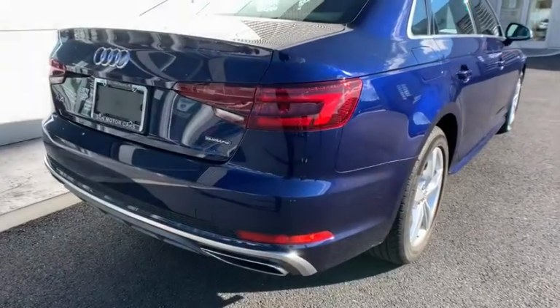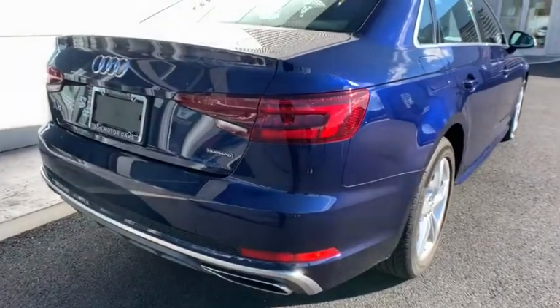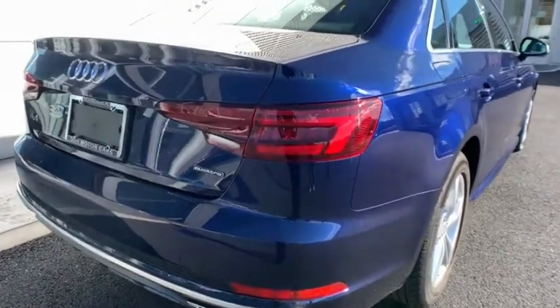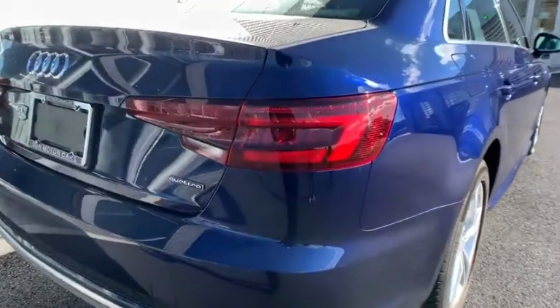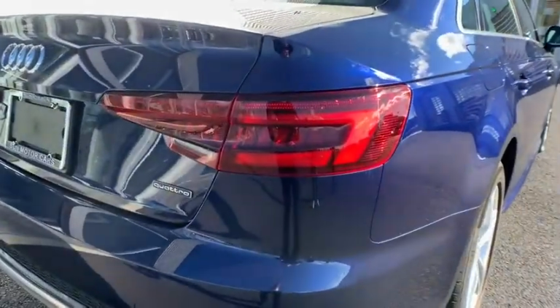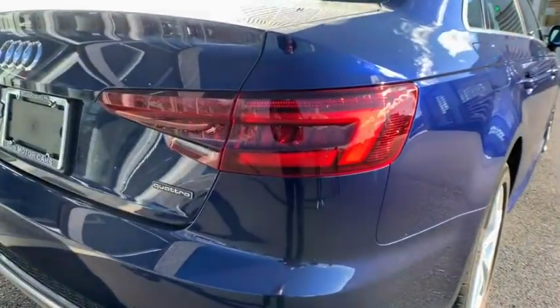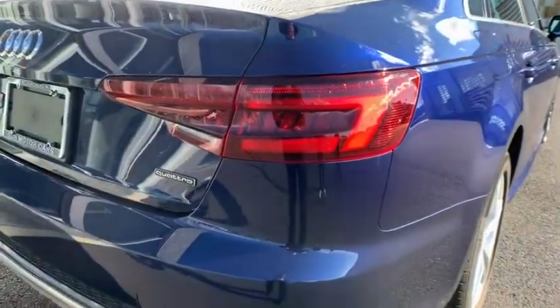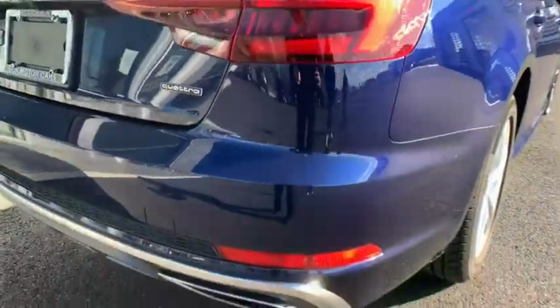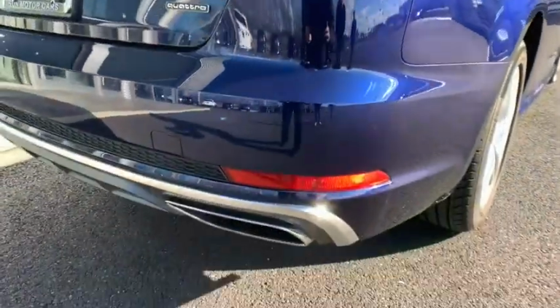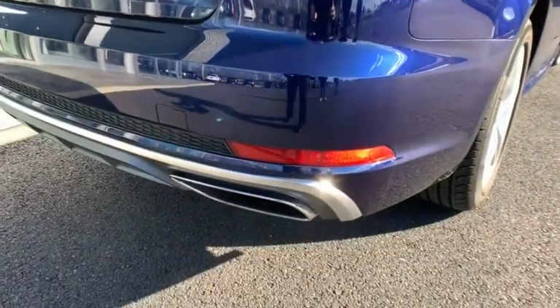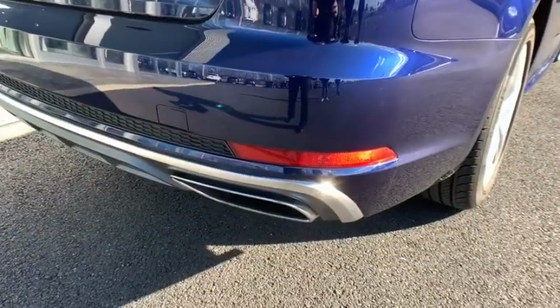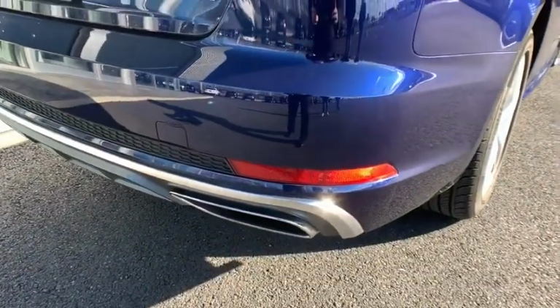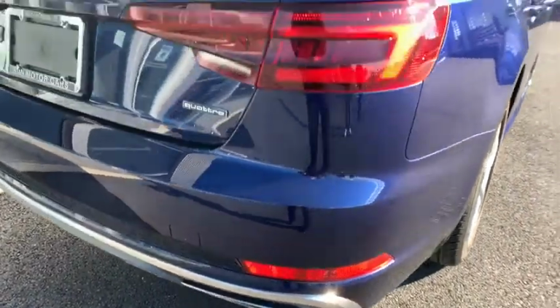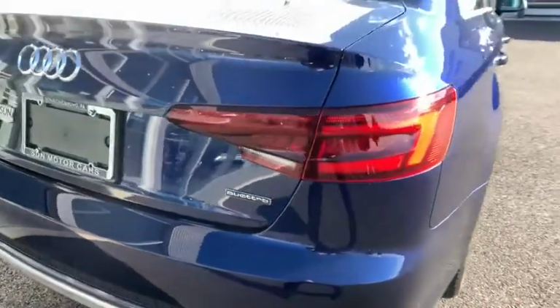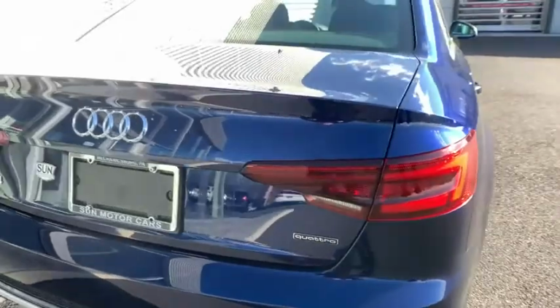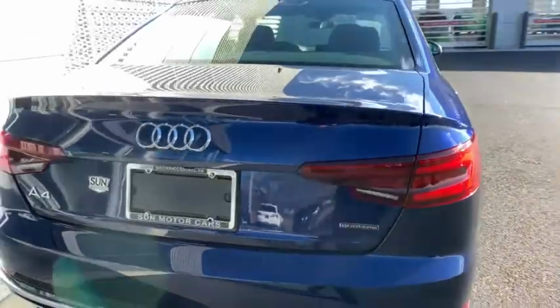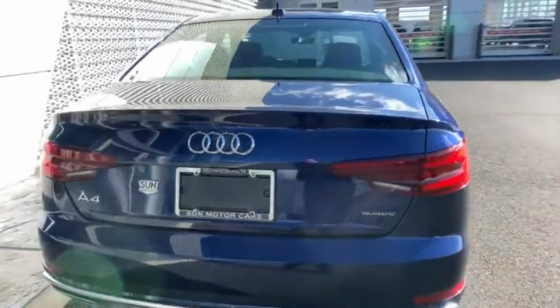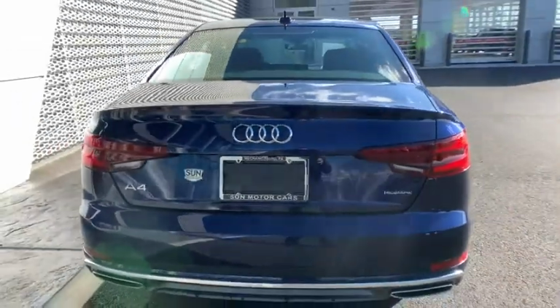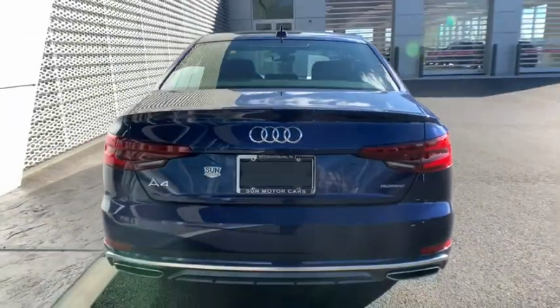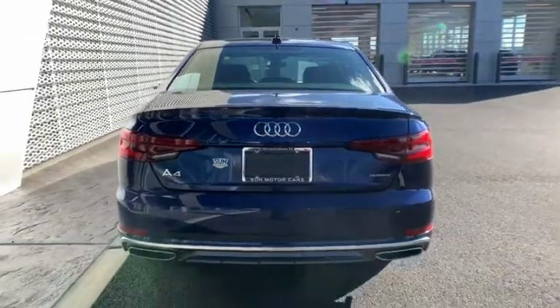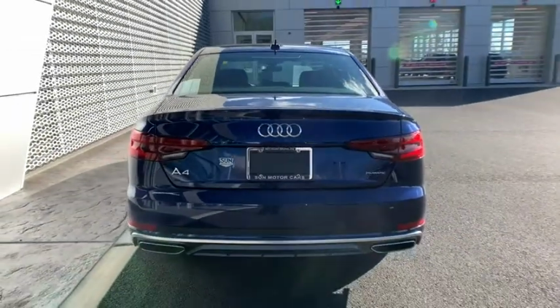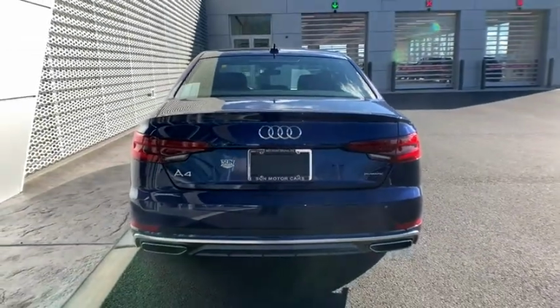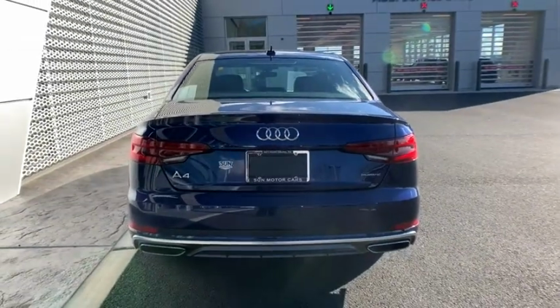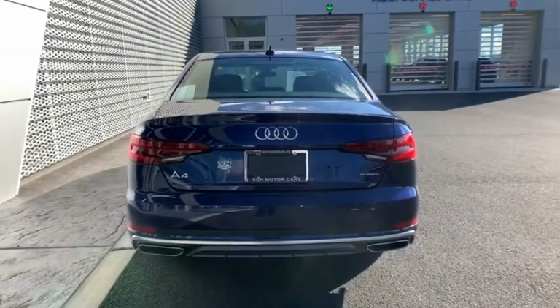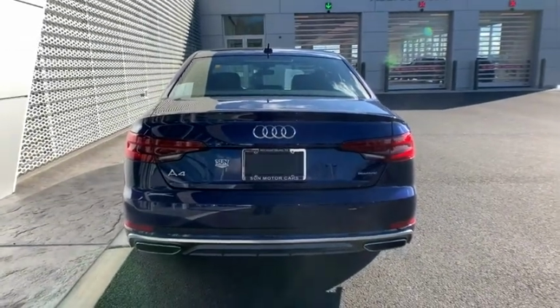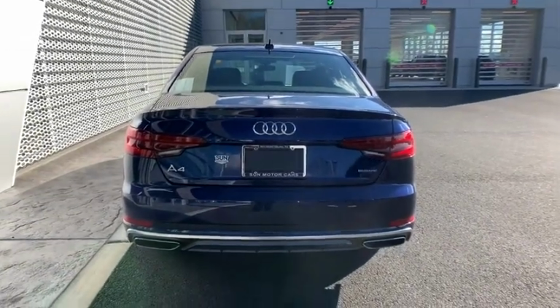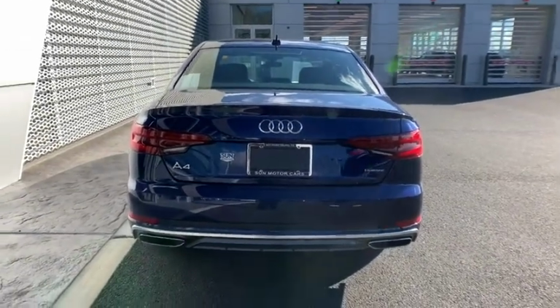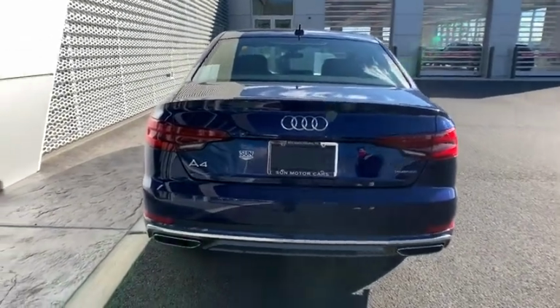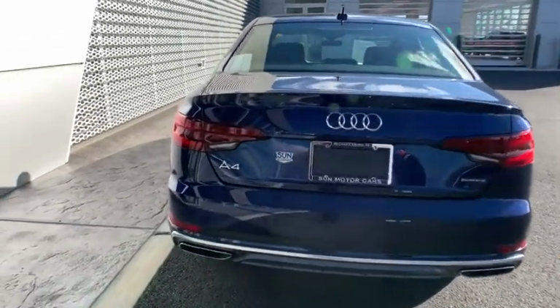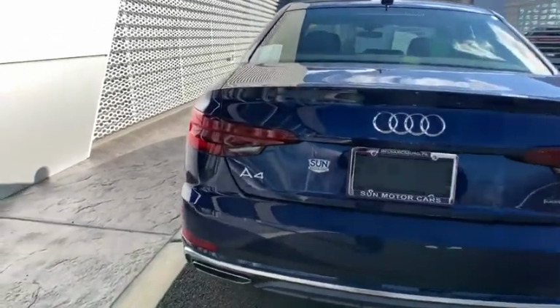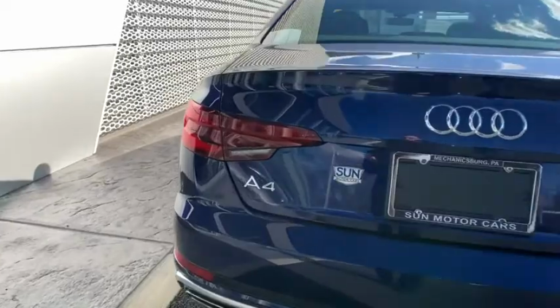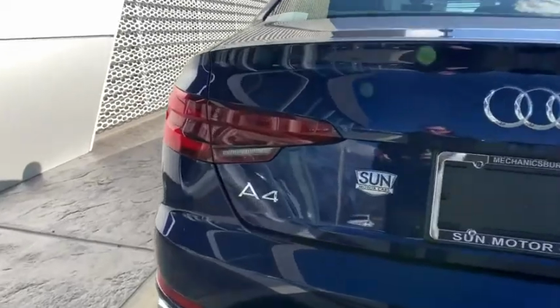Rear window defroster, compass, fog light, trip computer, heated front seats, overhead console, leather seats, tachometer, remote keyless entry, panic alarm.